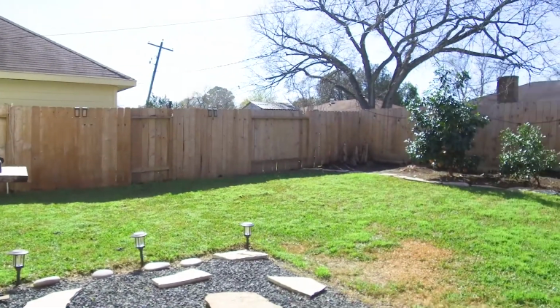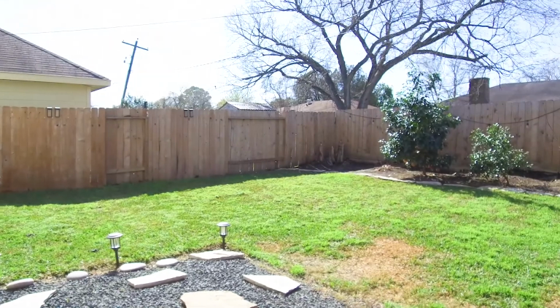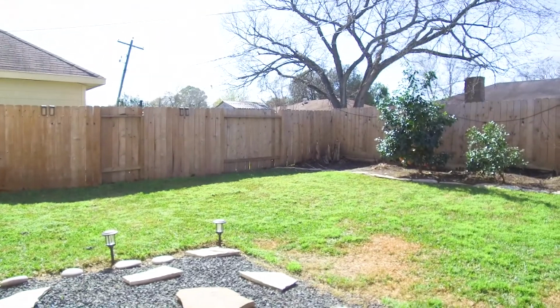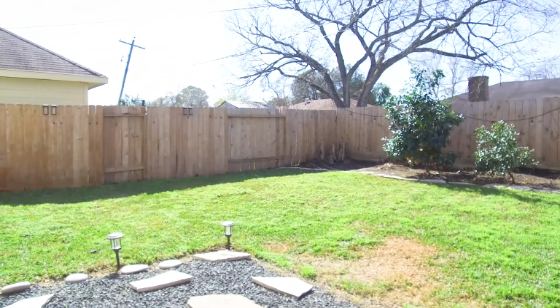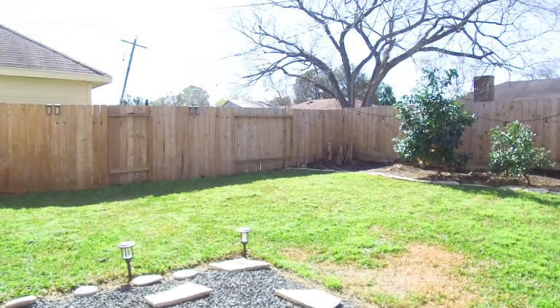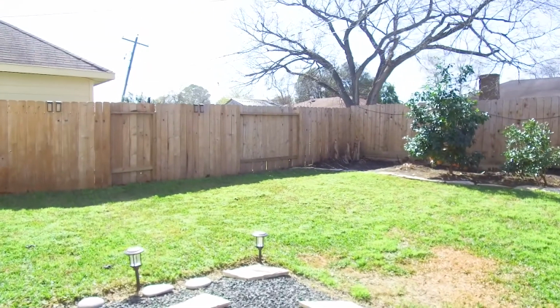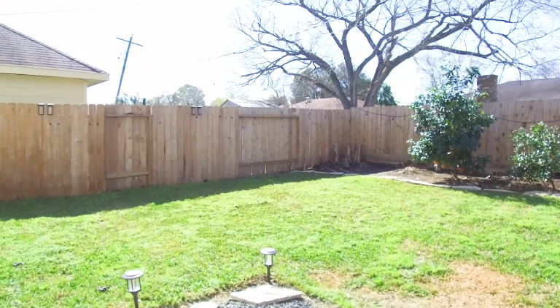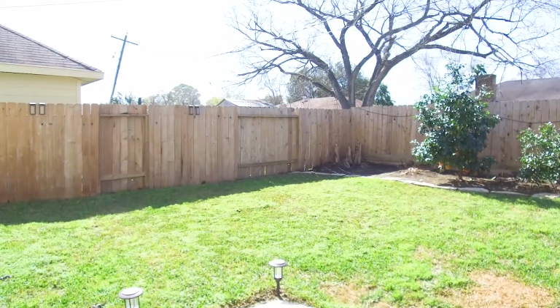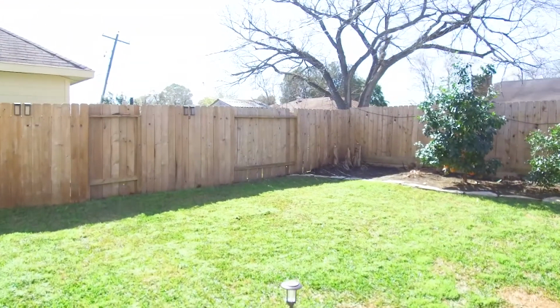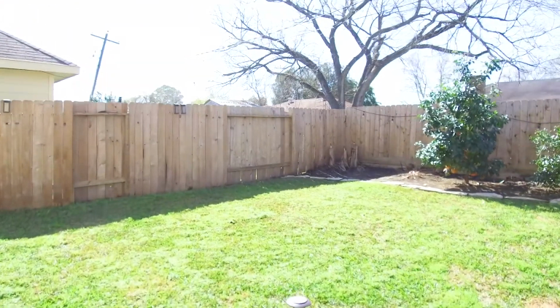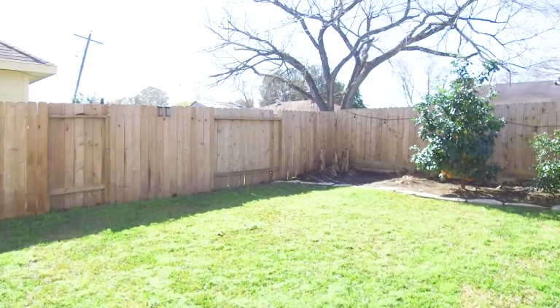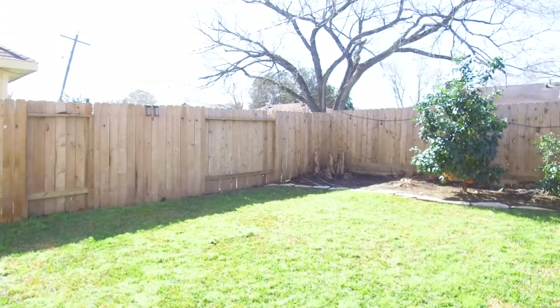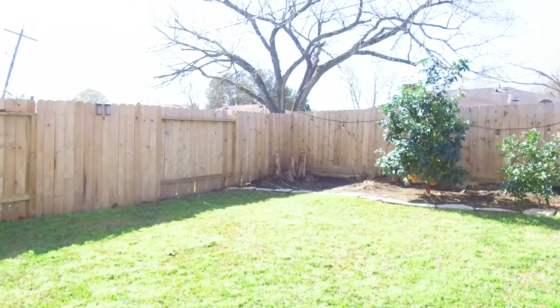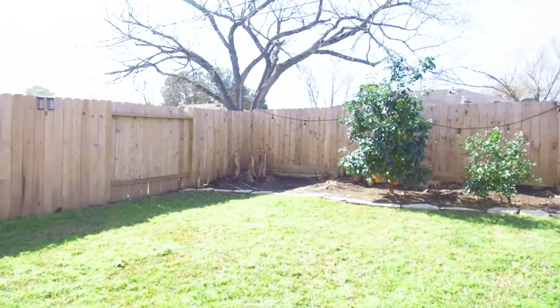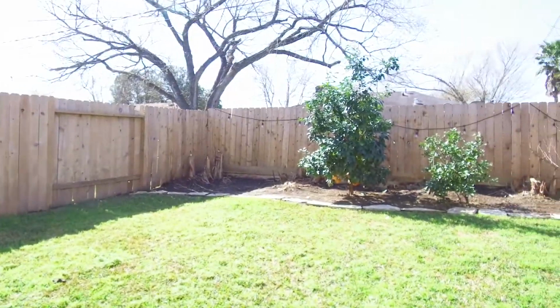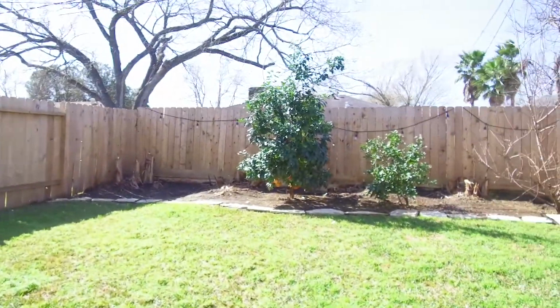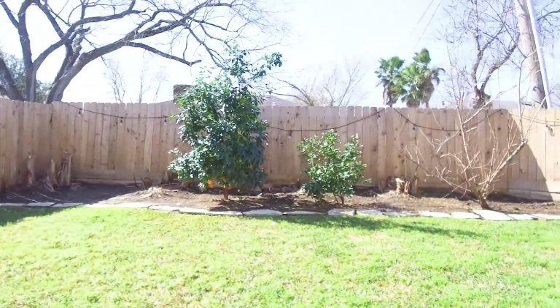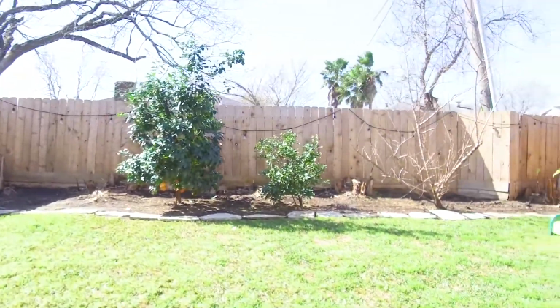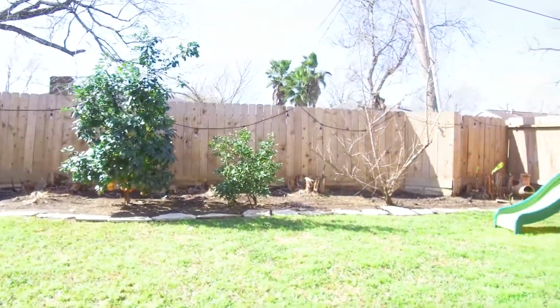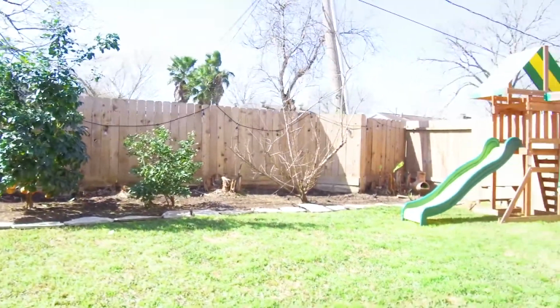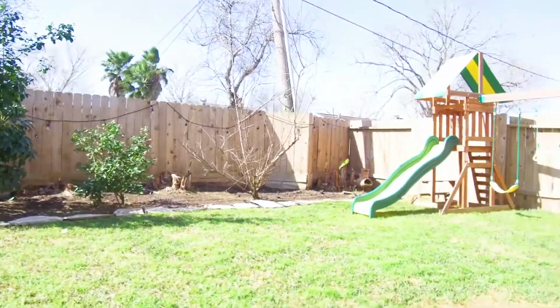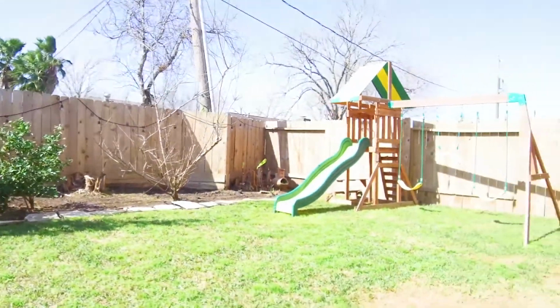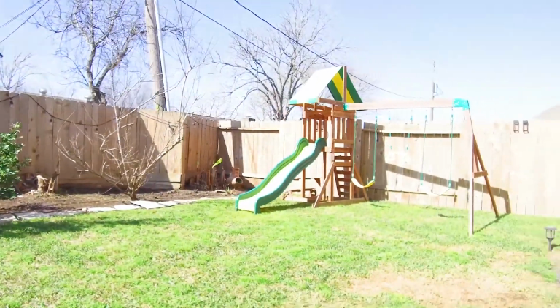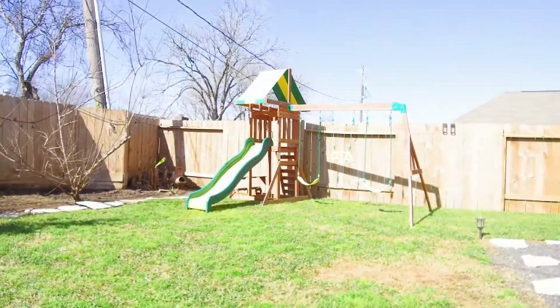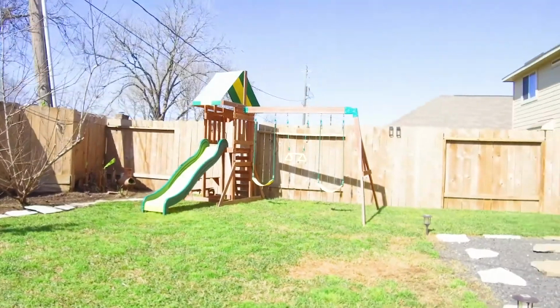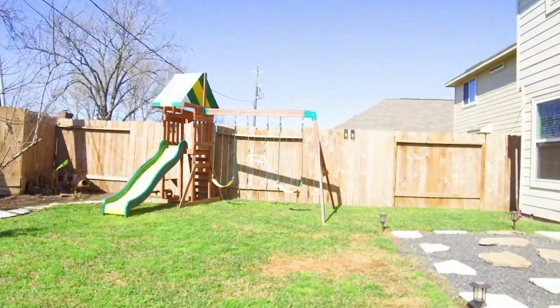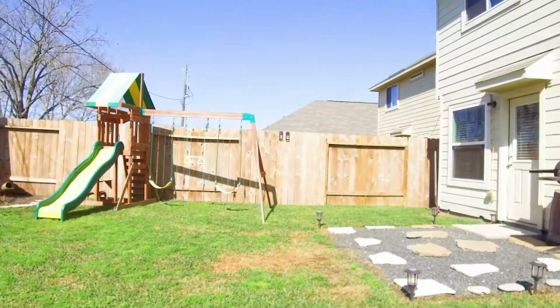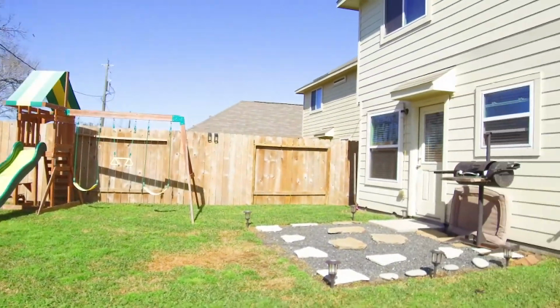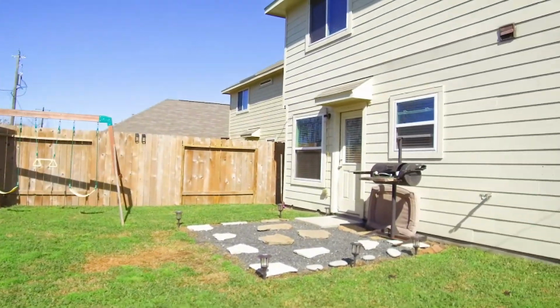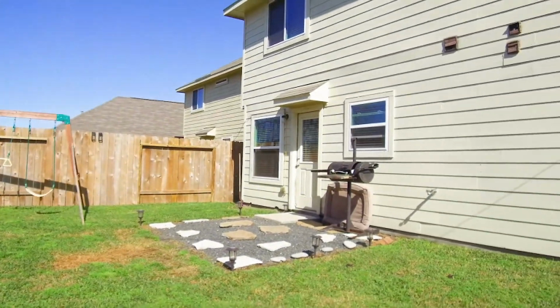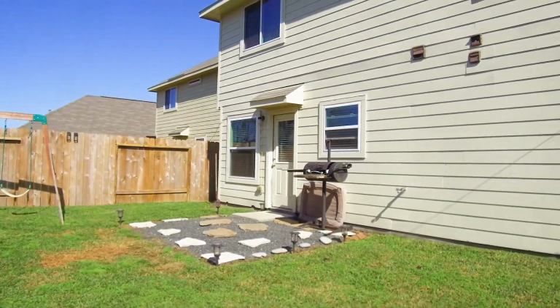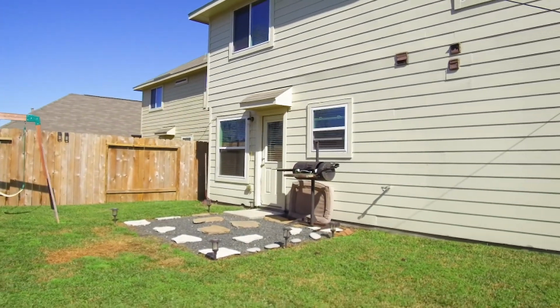With a nice-sized backyard, fully fenced in, this home in Houston, Texas is just a commute to central business and entertainment districts, as well as parks — all very easy to reach. Contact the listing agent and make this your next home.